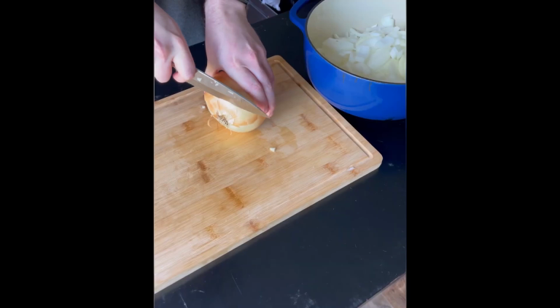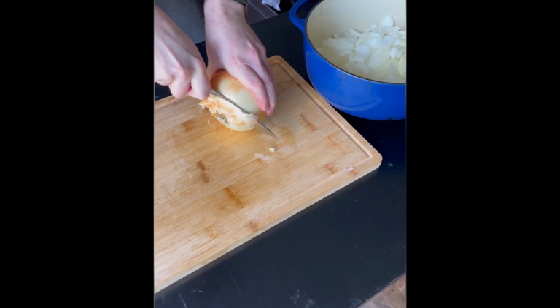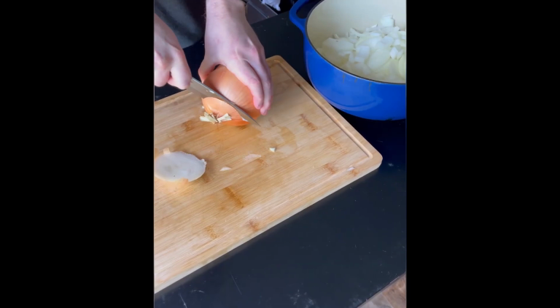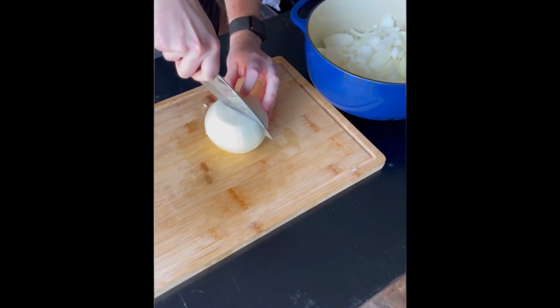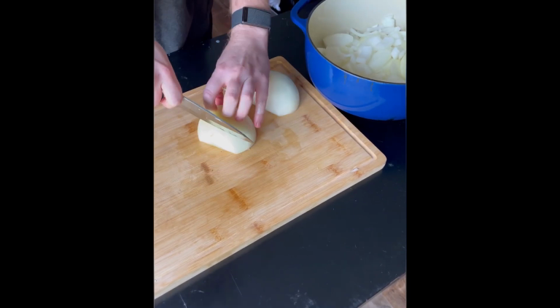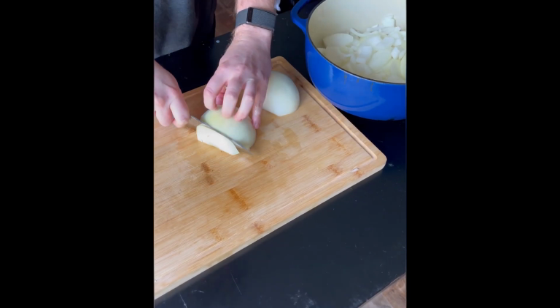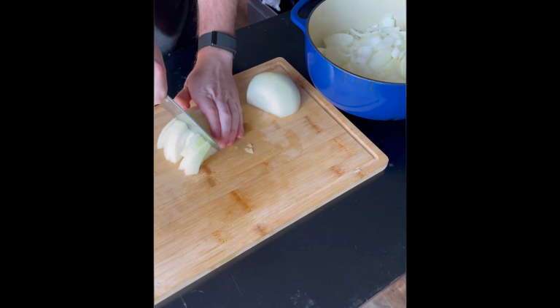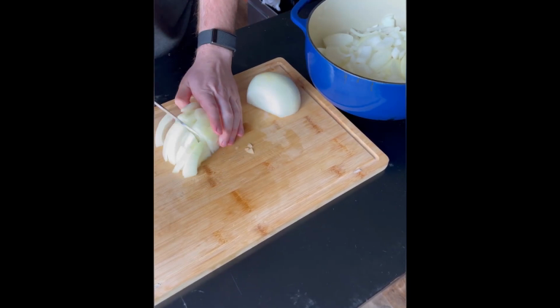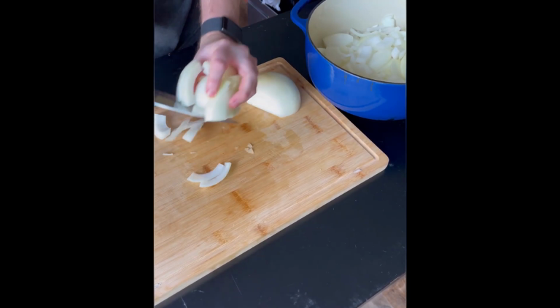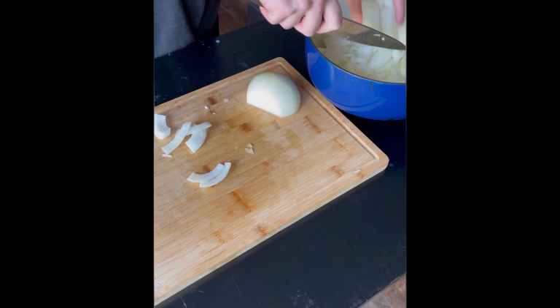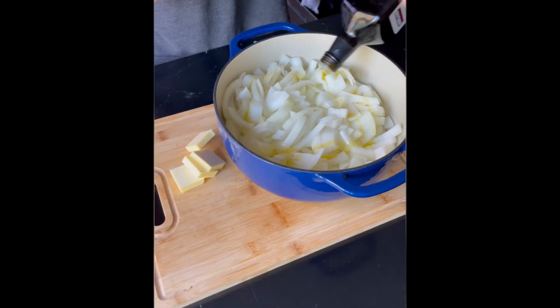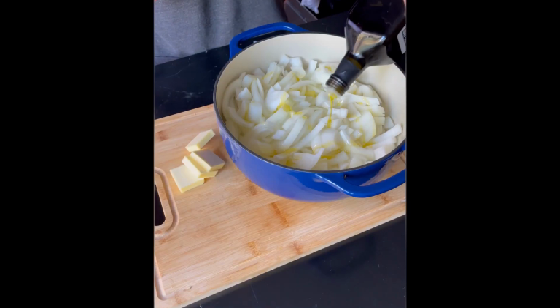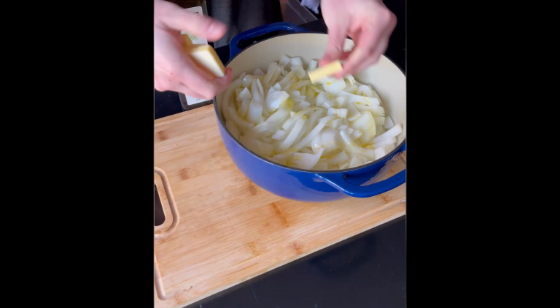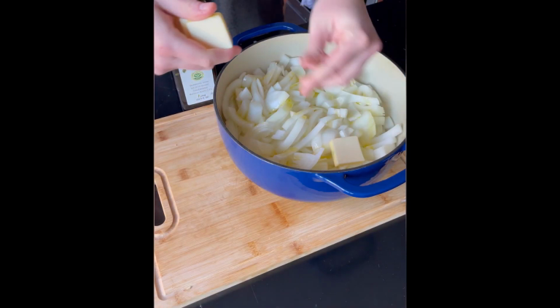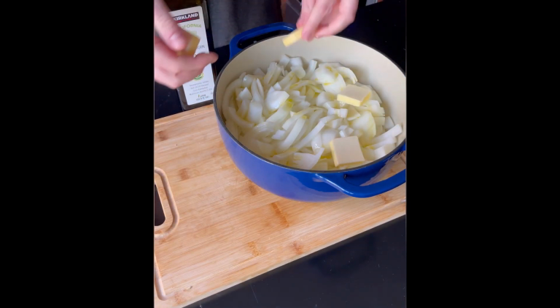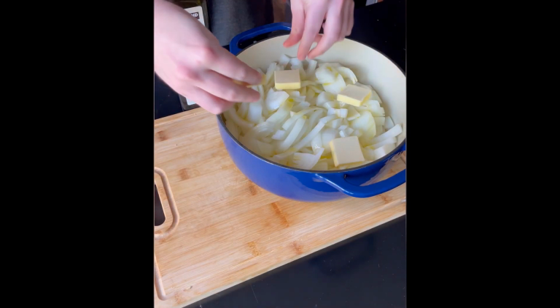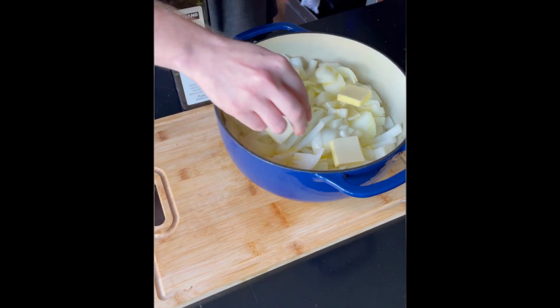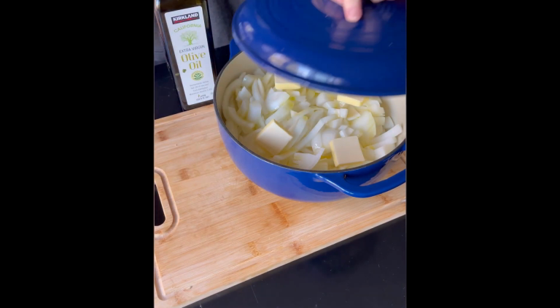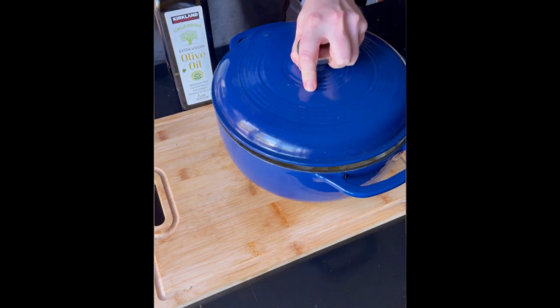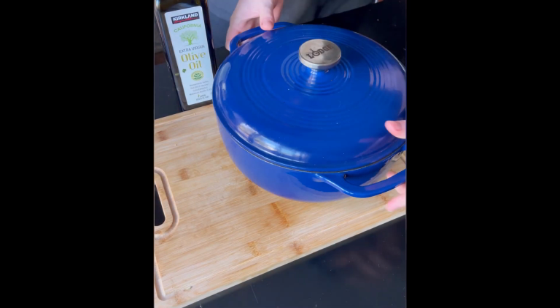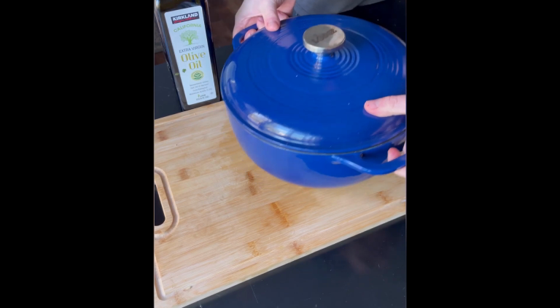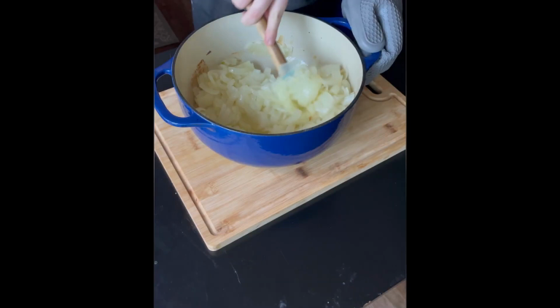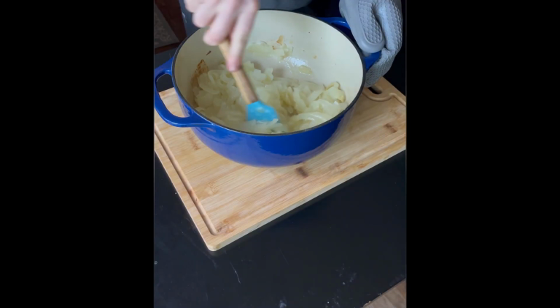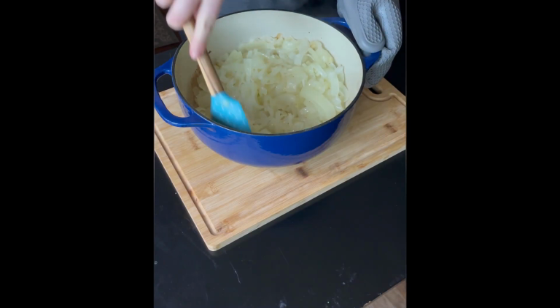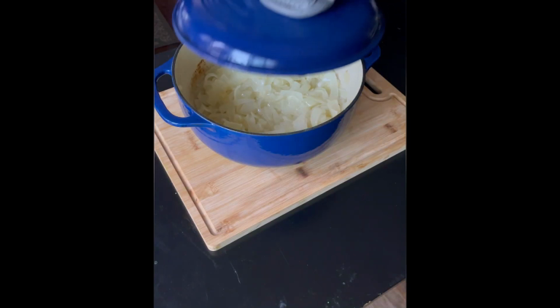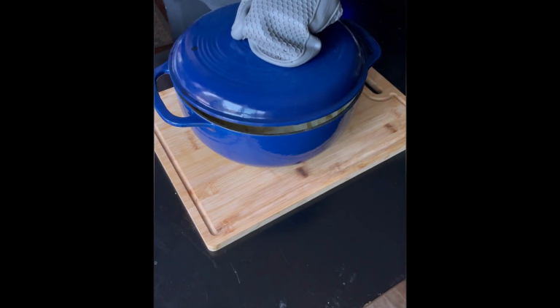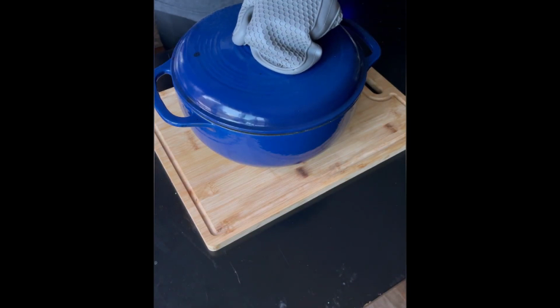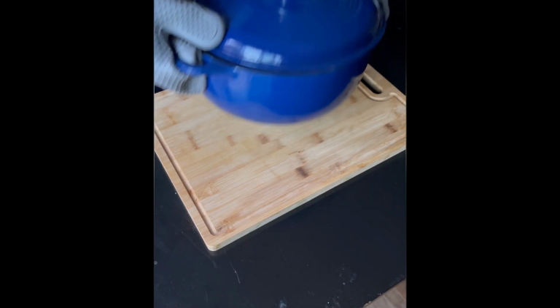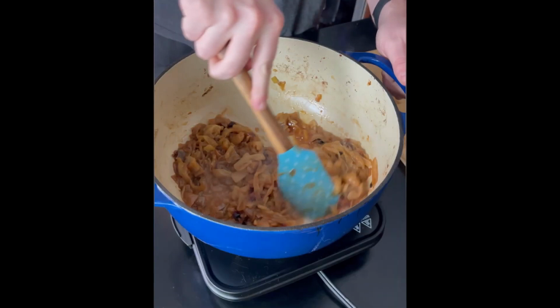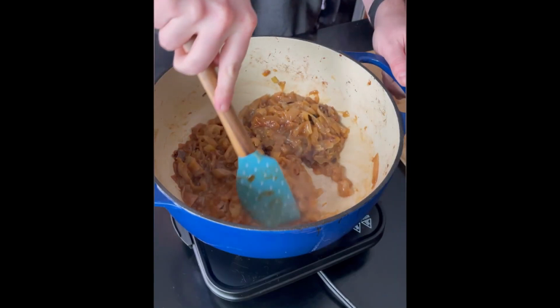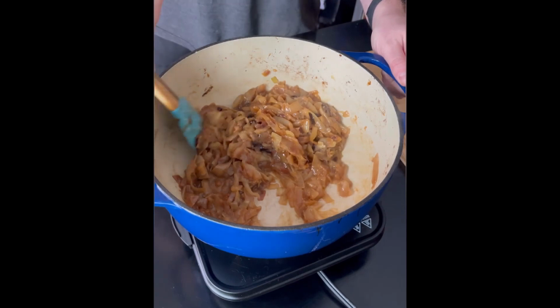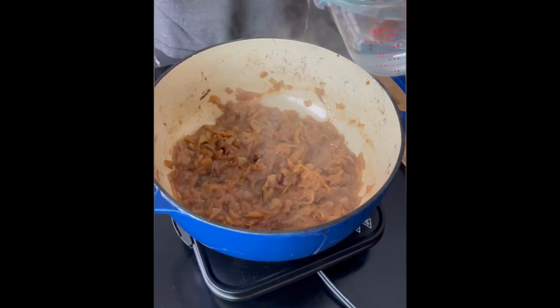Start by peeling your onions and then slicing them thinly. Add them to the Dutch oven, drizzle olive oil, and top with butter. We're putting this in the oven for one hour. Once your hour's up, give it a stir, and then put it back for another hour and a half, or at least until your onions start to look like this.